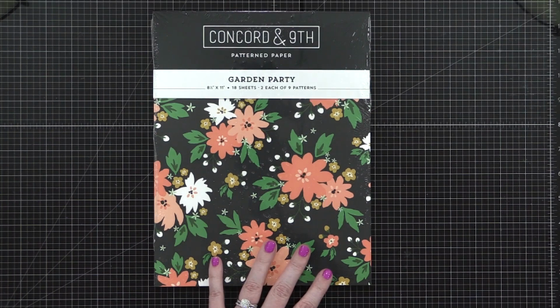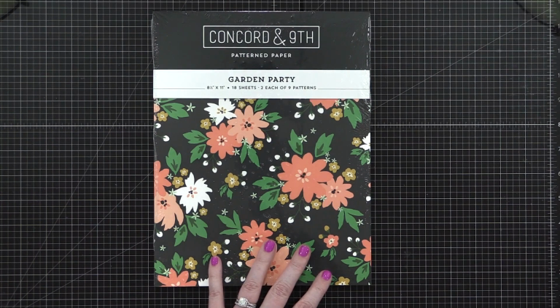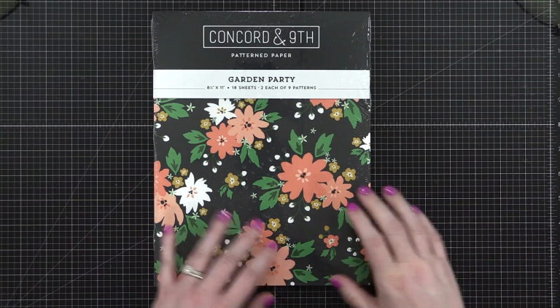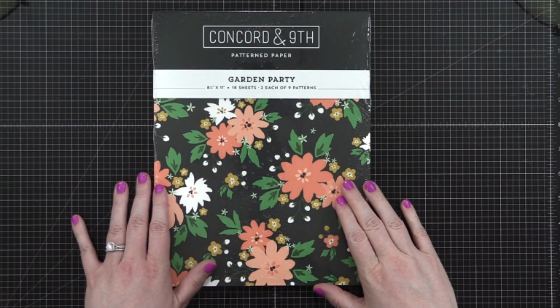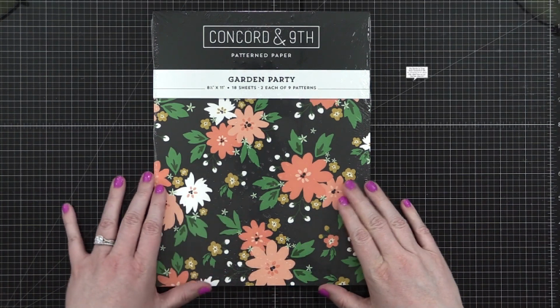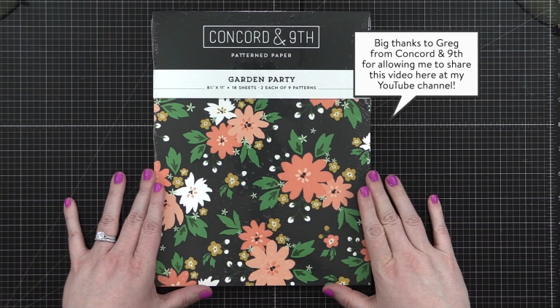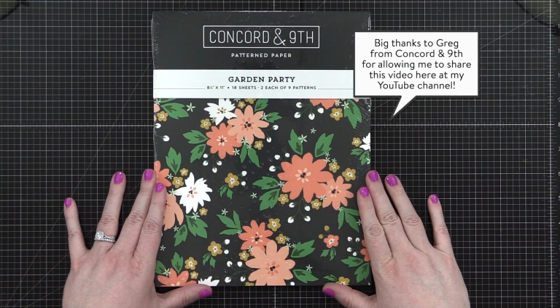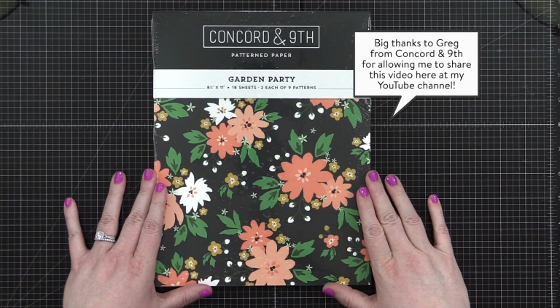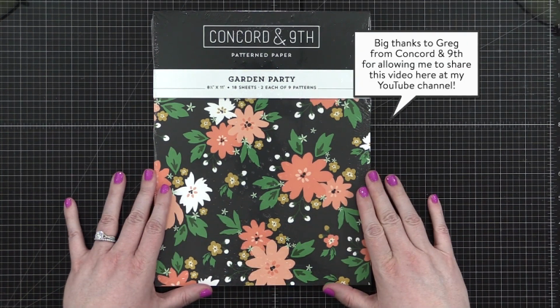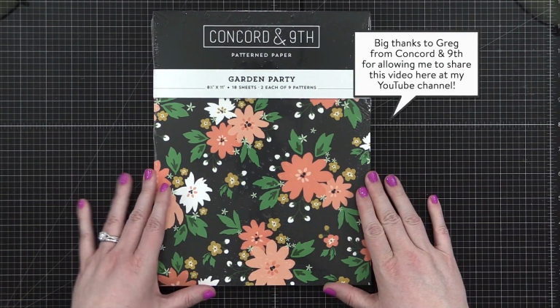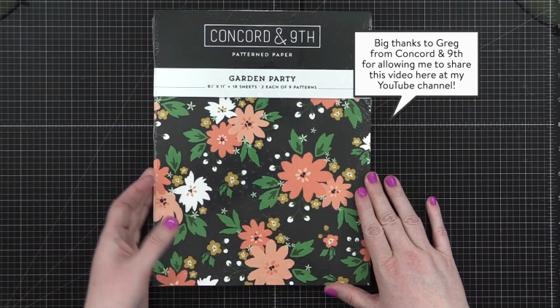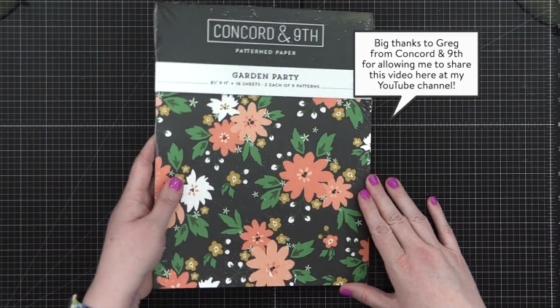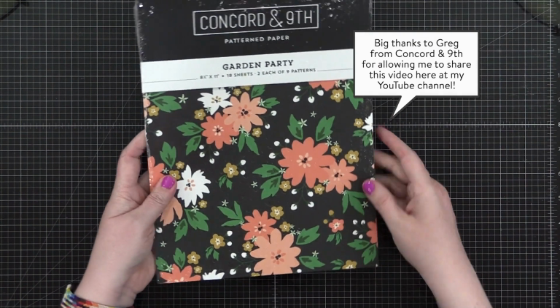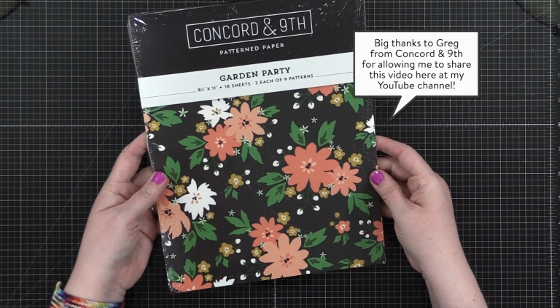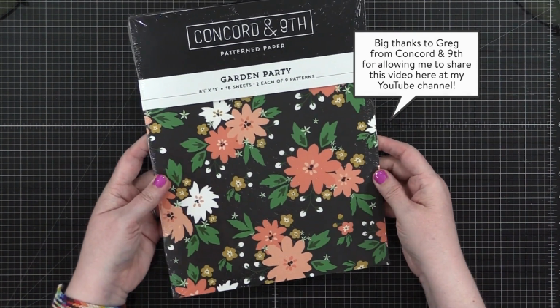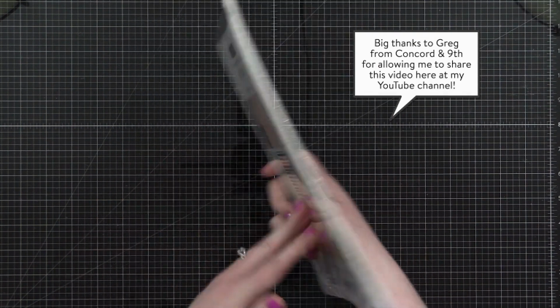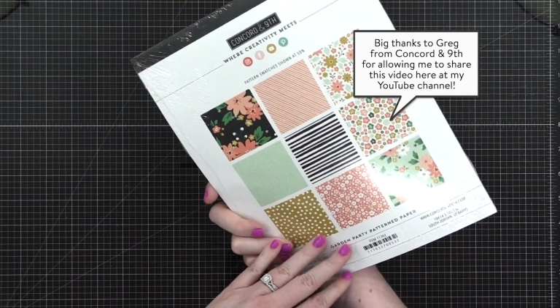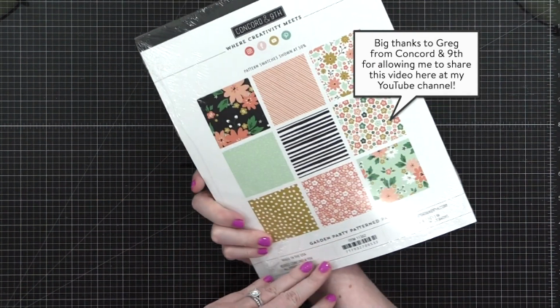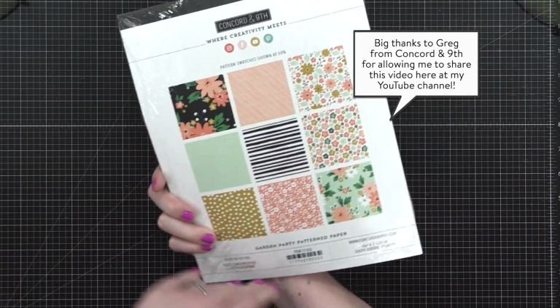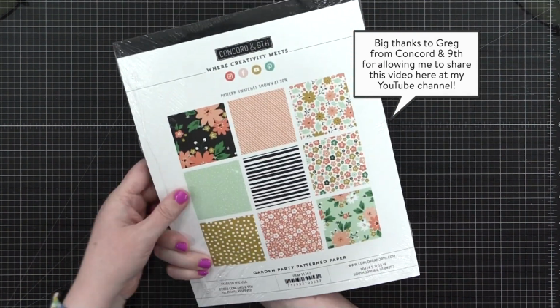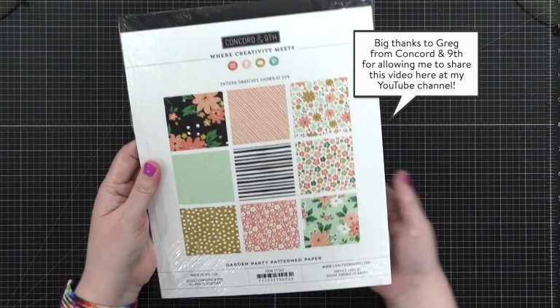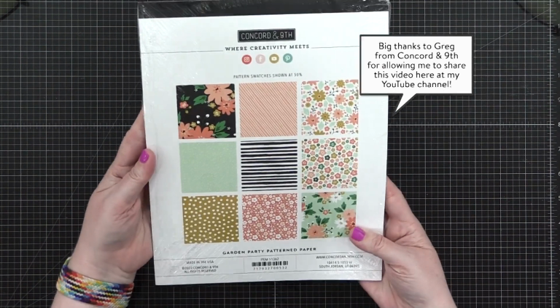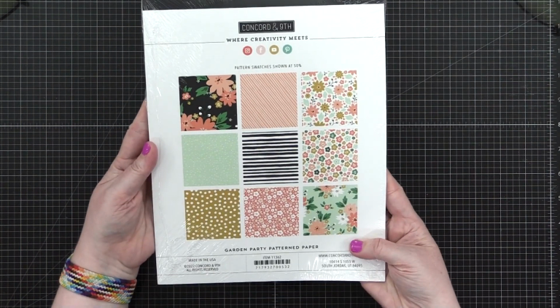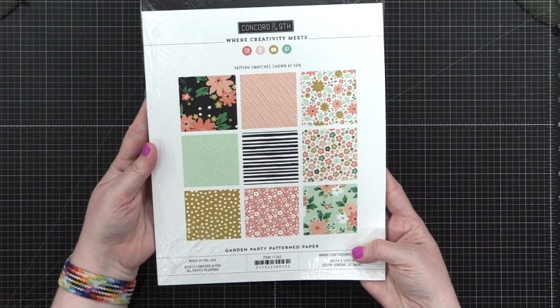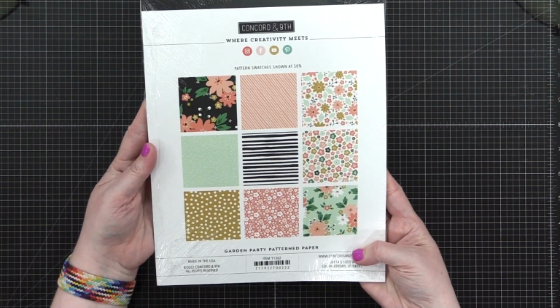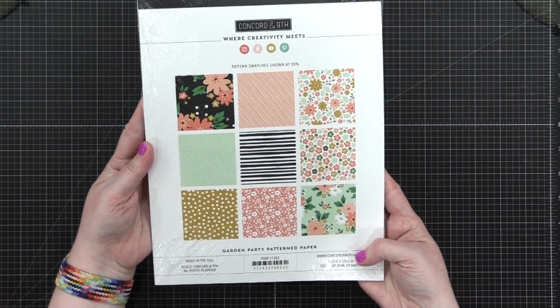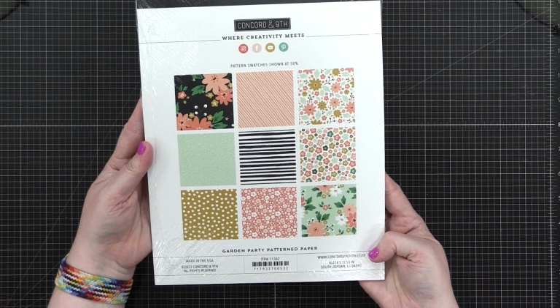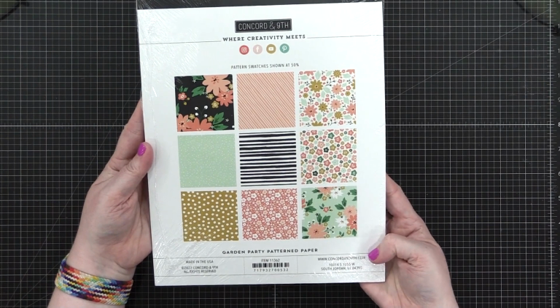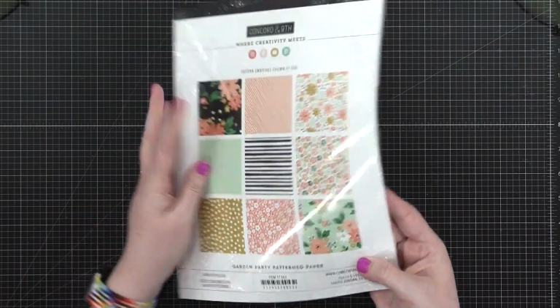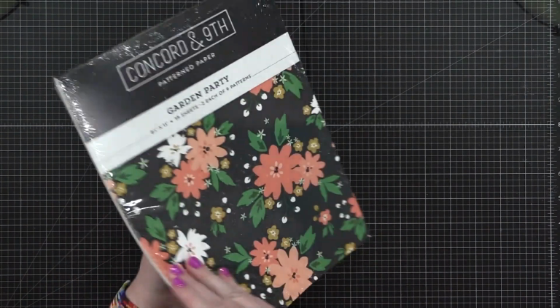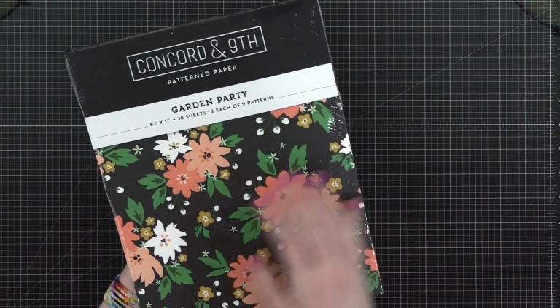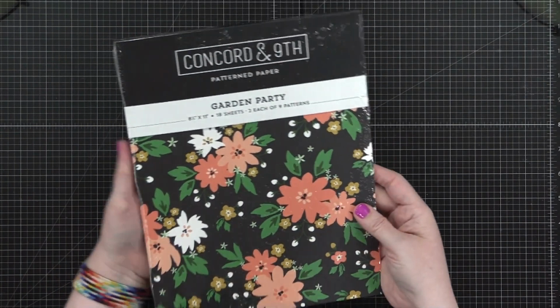Hello everyone, Kristina Werner here with a video for concordandknife.com. Today, I have the great pleasure of showing you a brand new product to the Concord and 9th line, which is pattern paper.